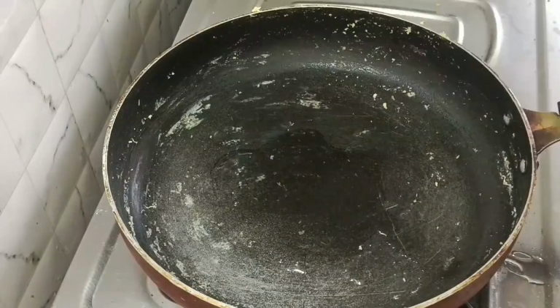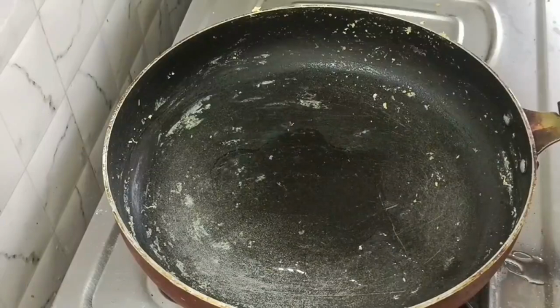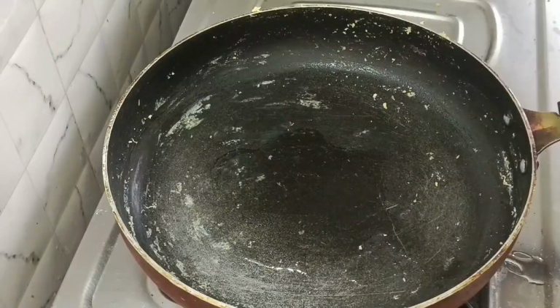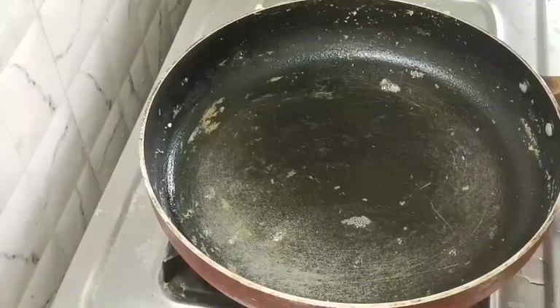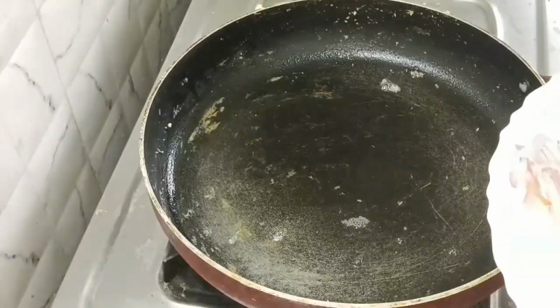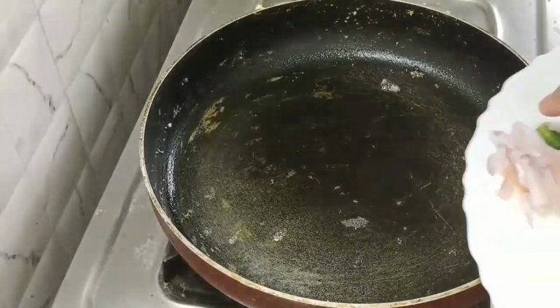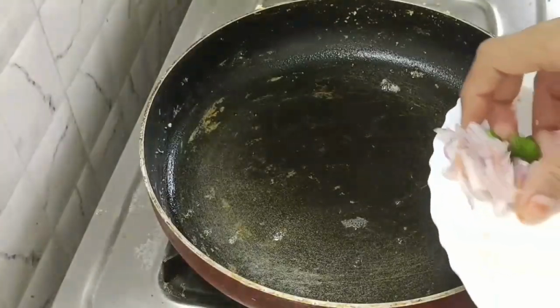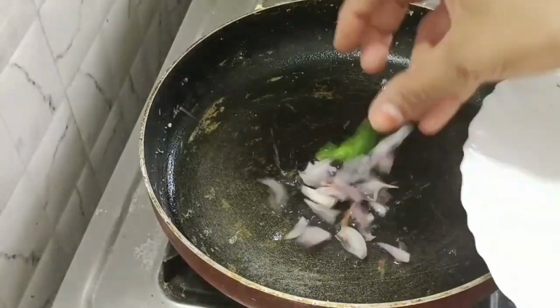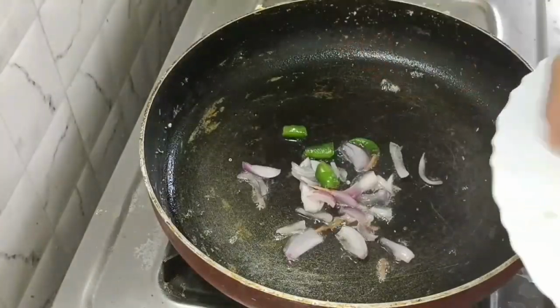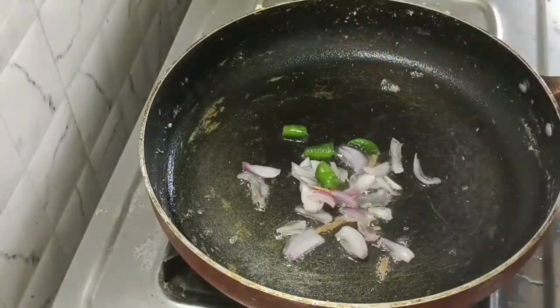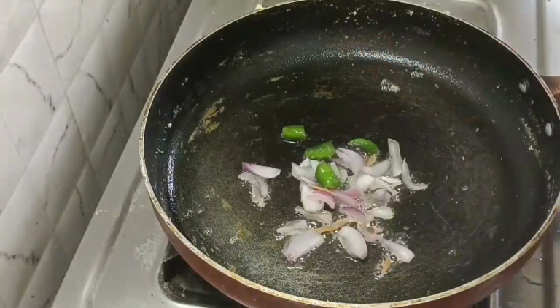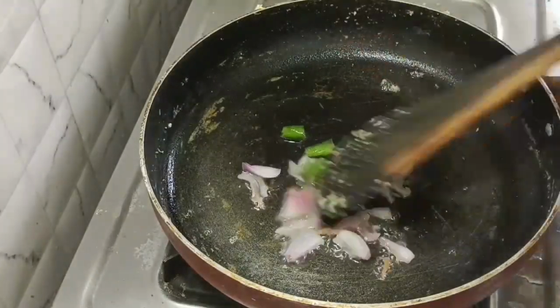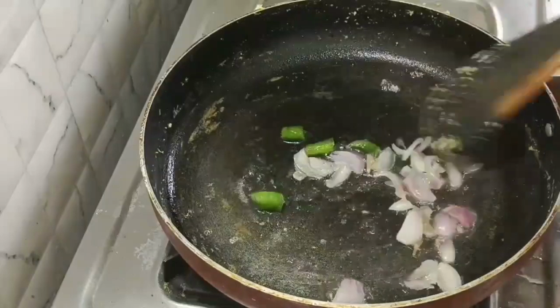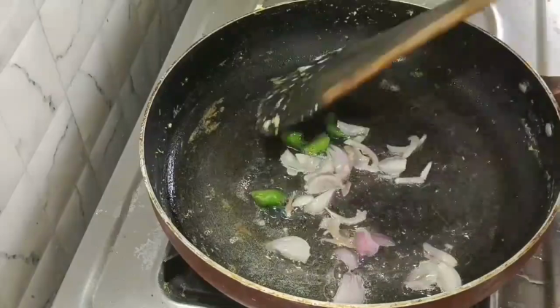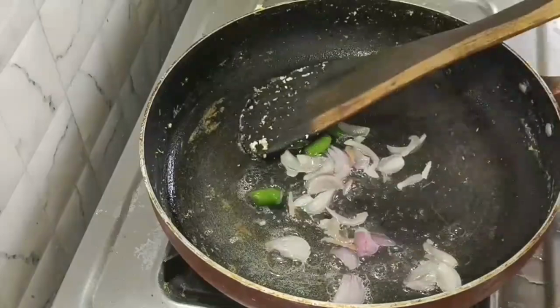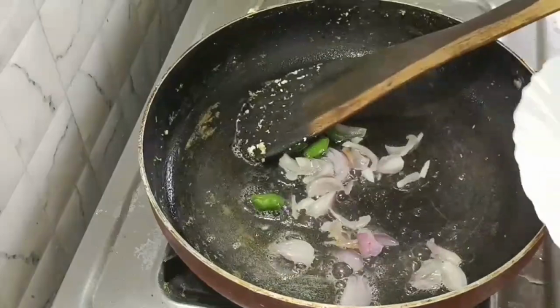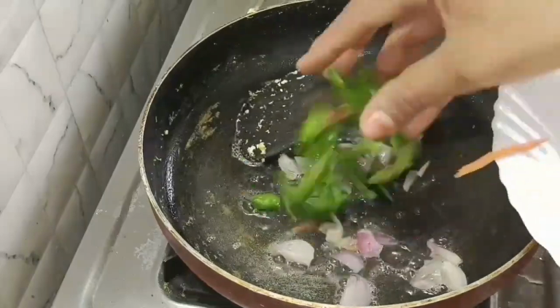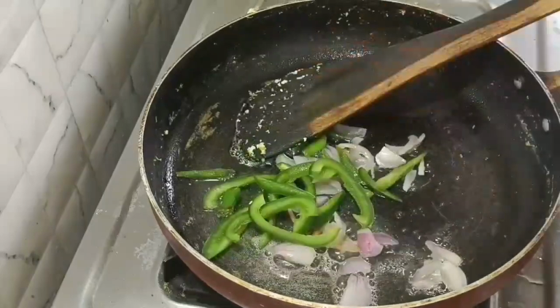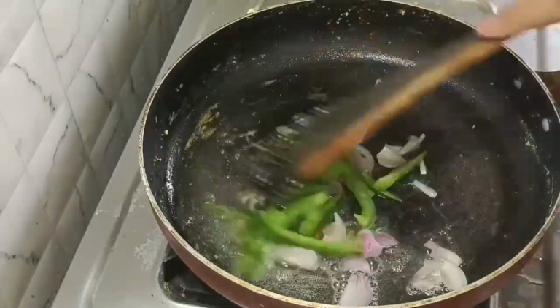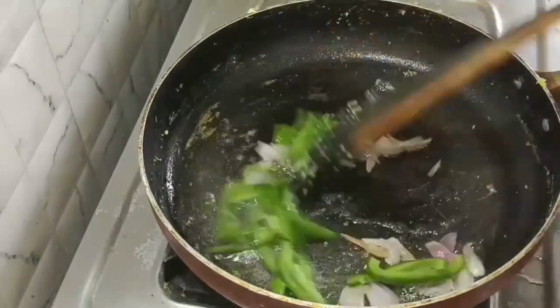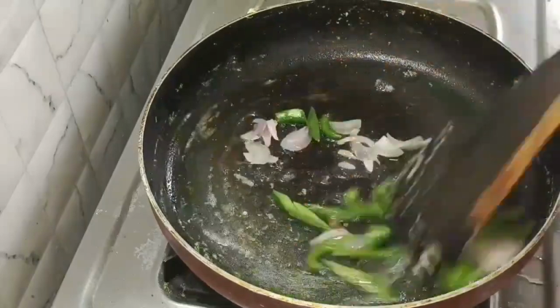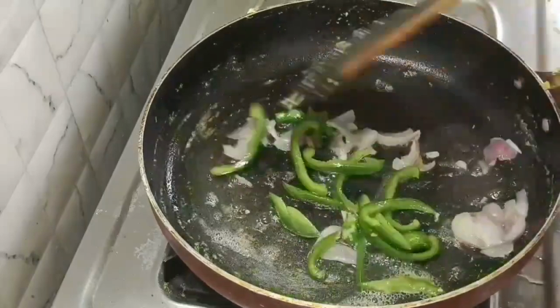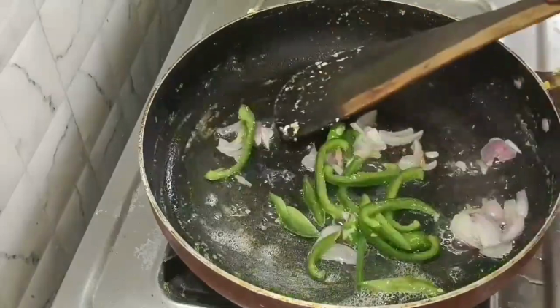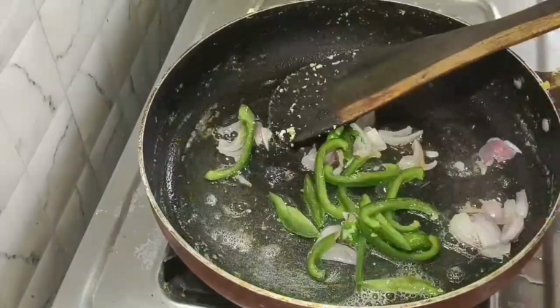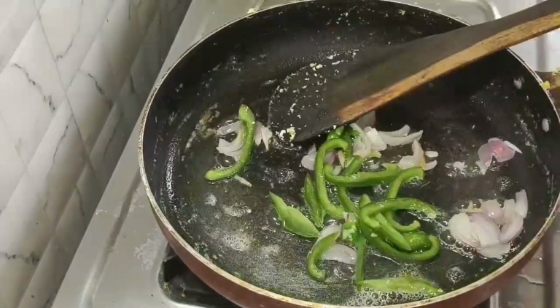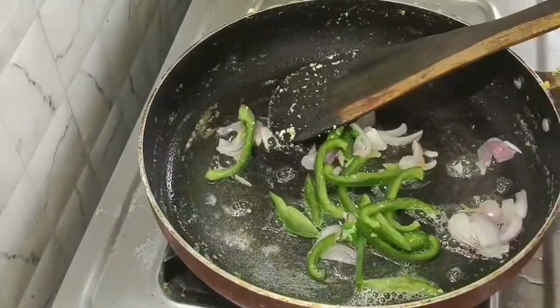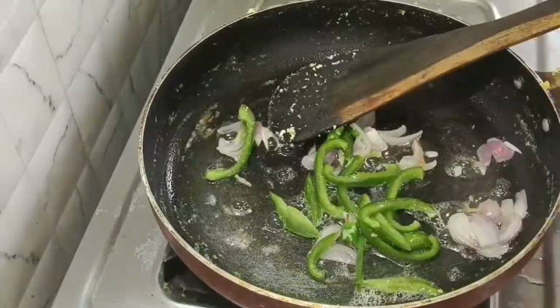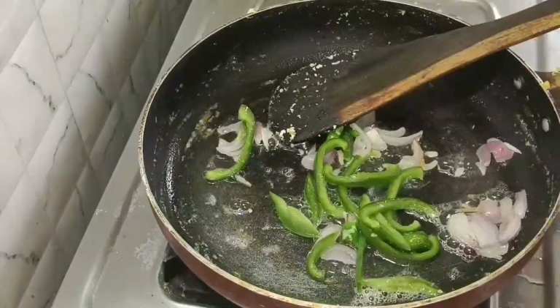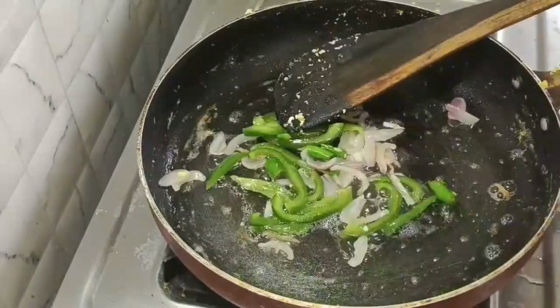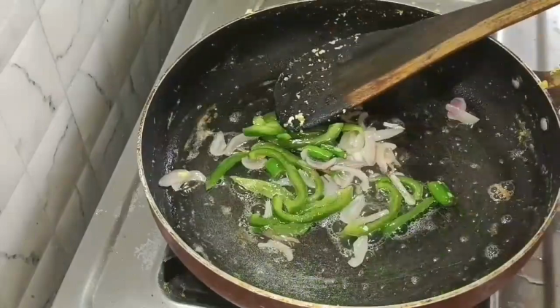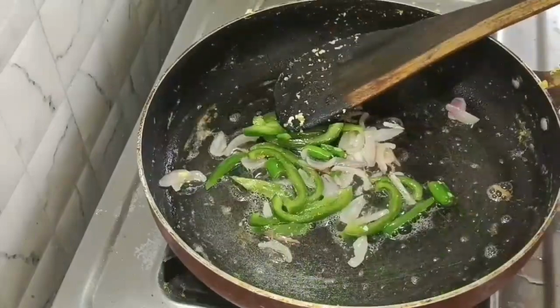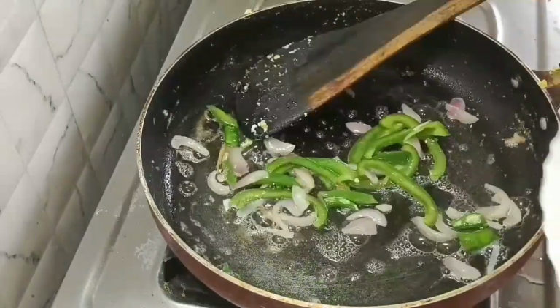Add 2 spoons of oil. Add the onion and greens. Add a little bit of capsicum and mix it.